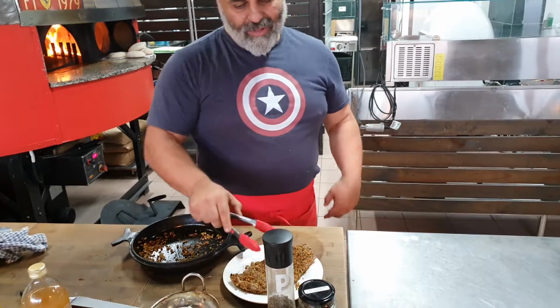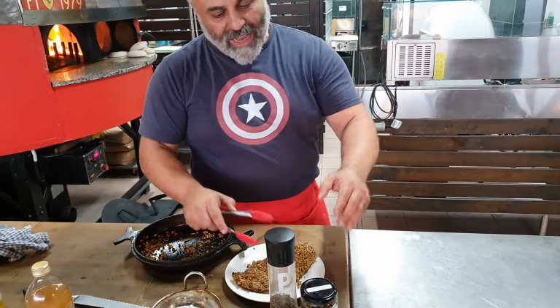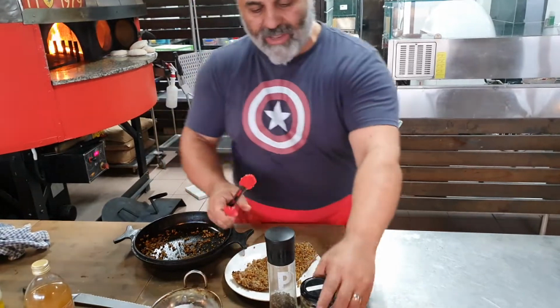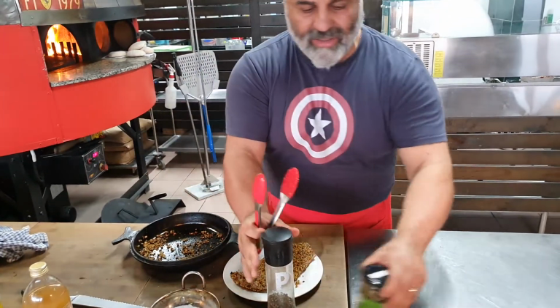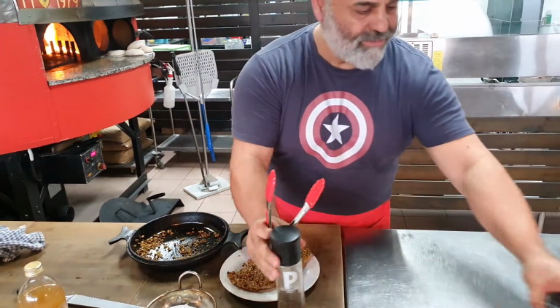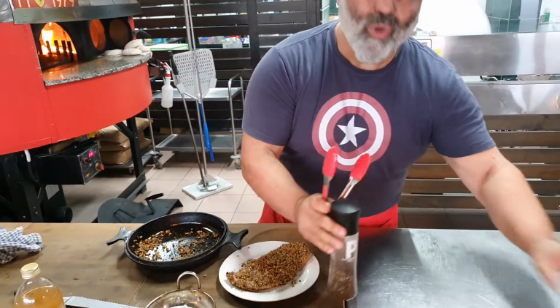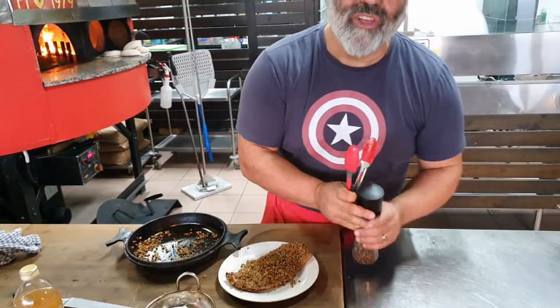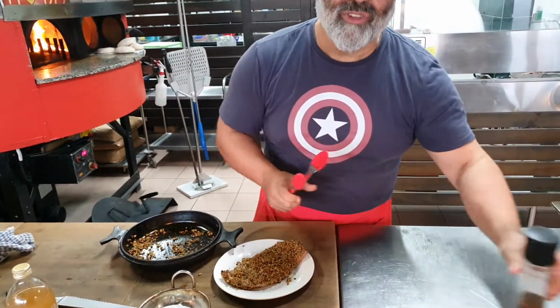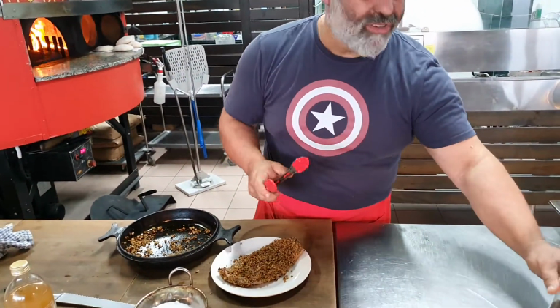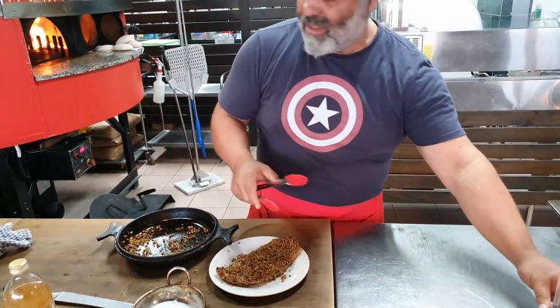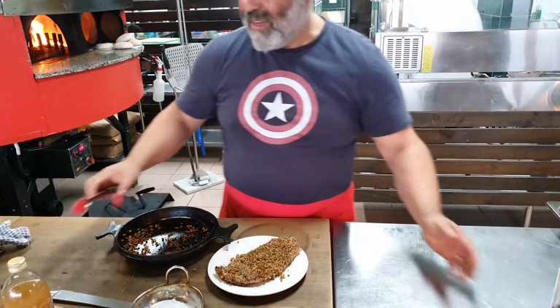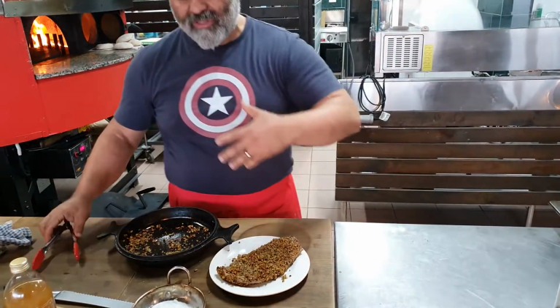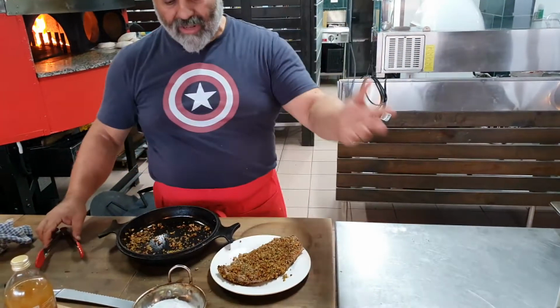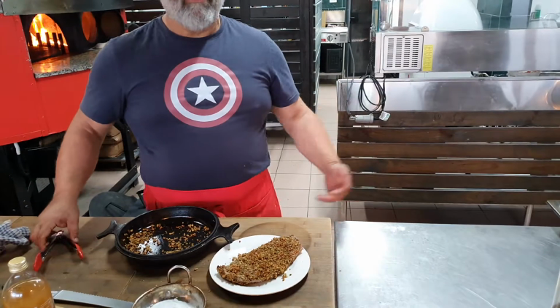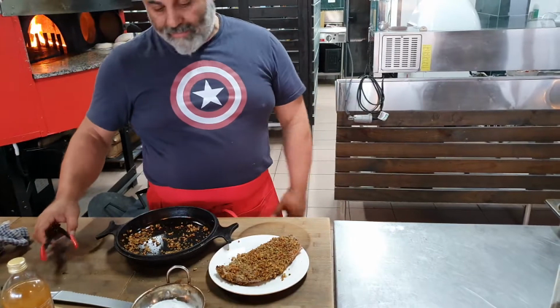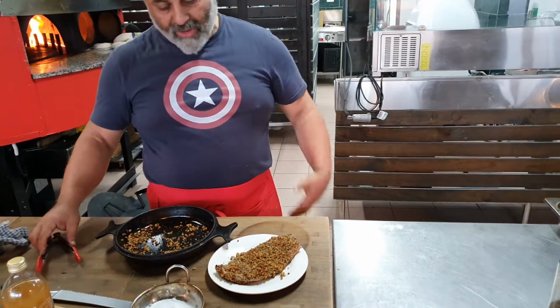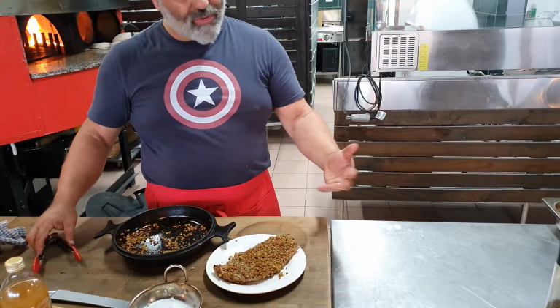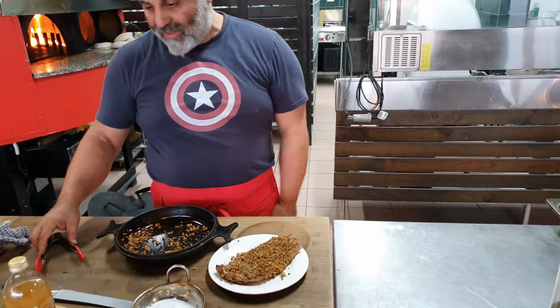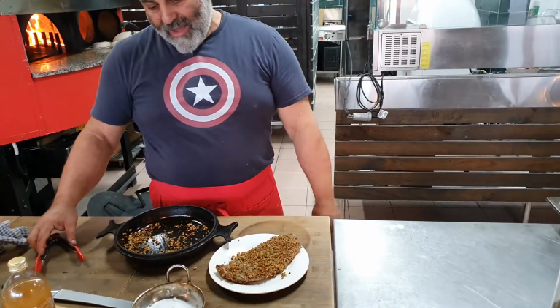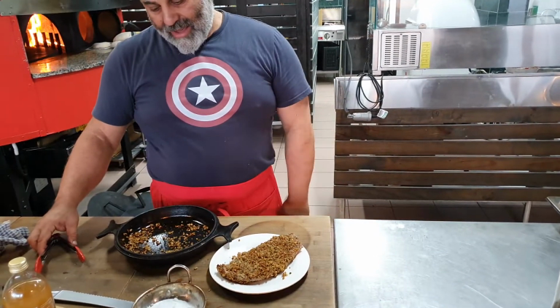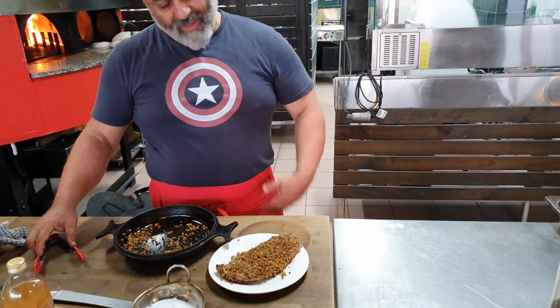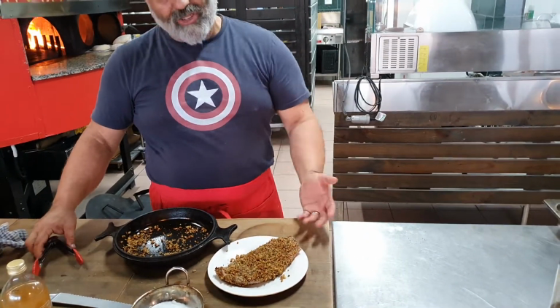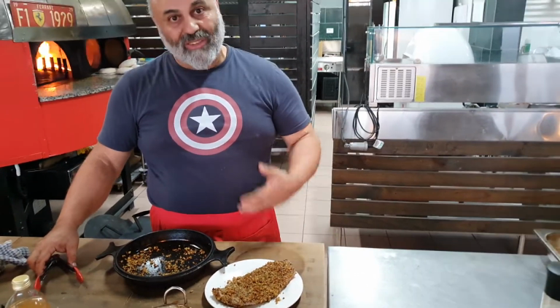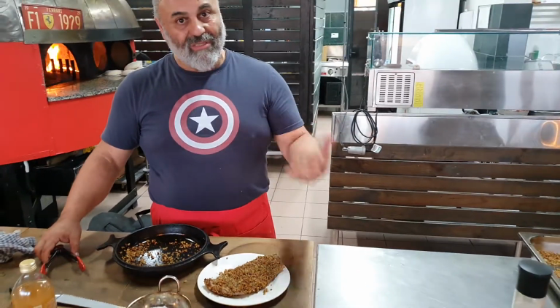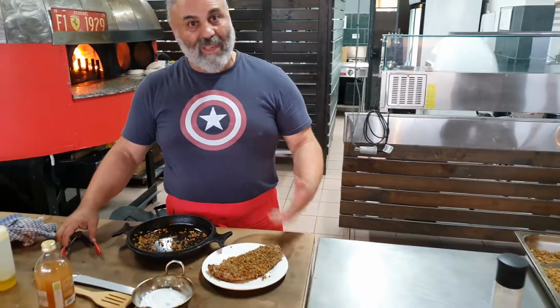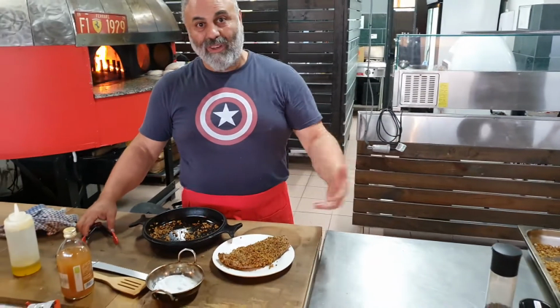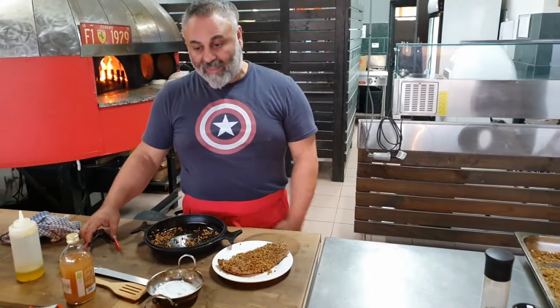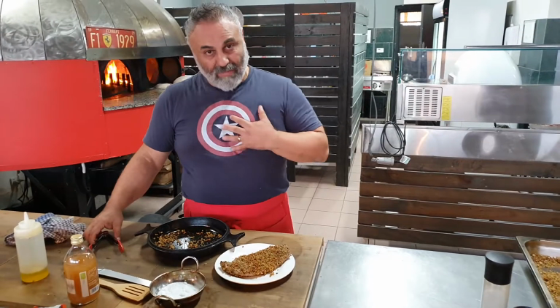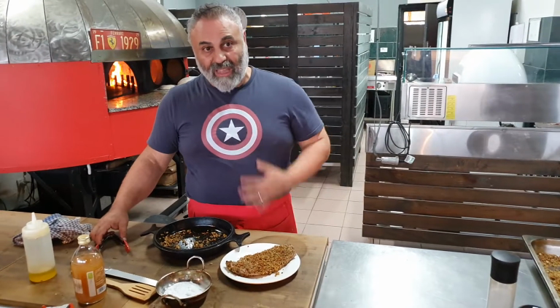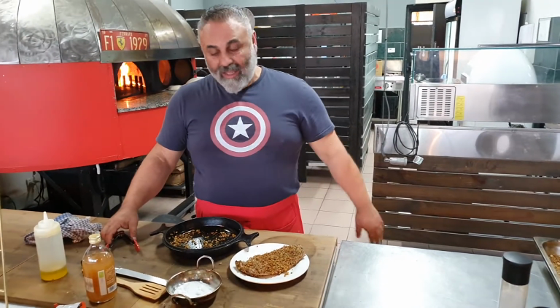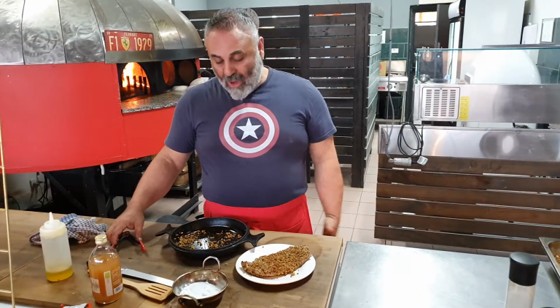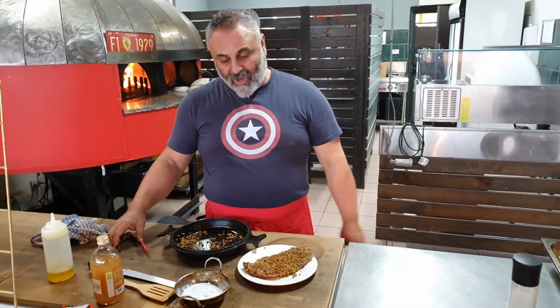All sourdough — so all of those intolerances: wheat, fructan, low FODMAP, the usual things. No added sugar, so diabetics and pre-diabetics like me — no problems at all.